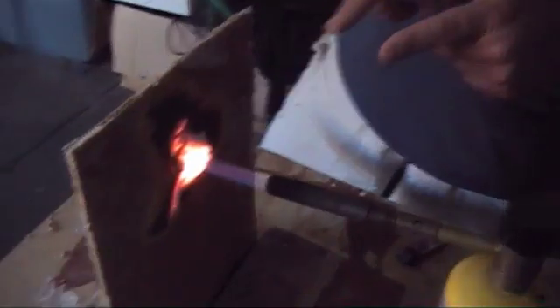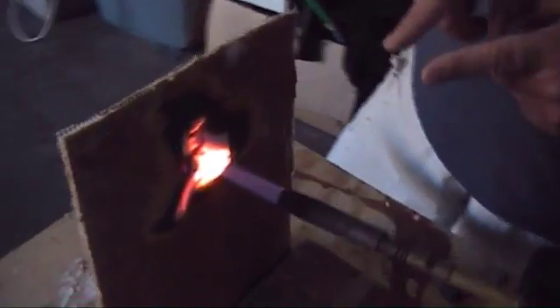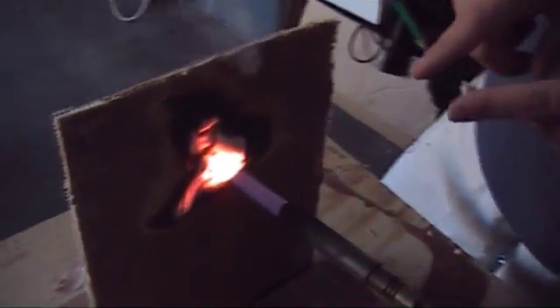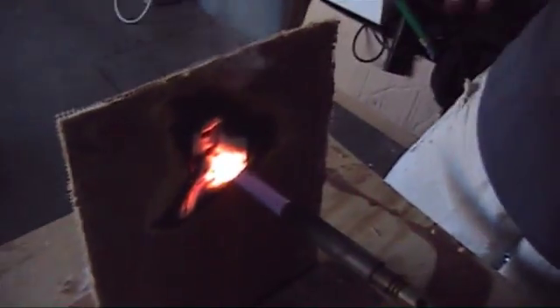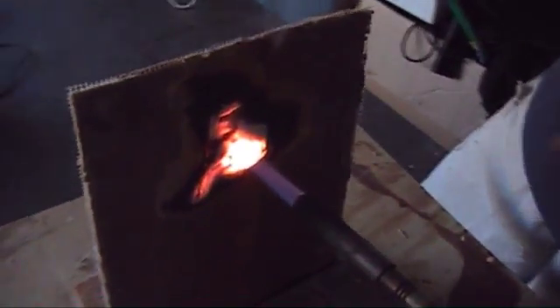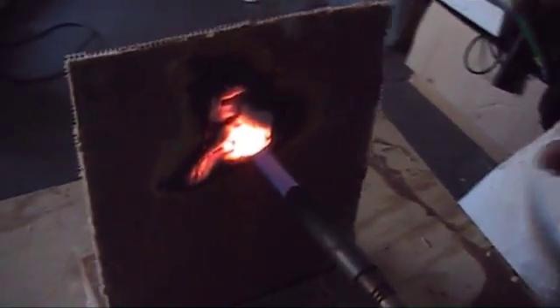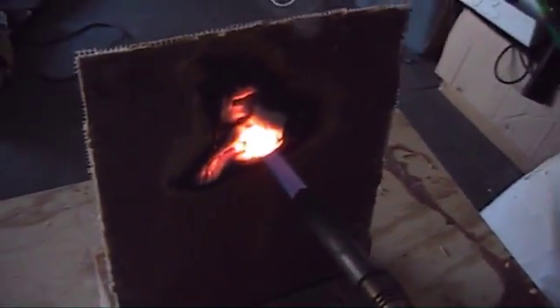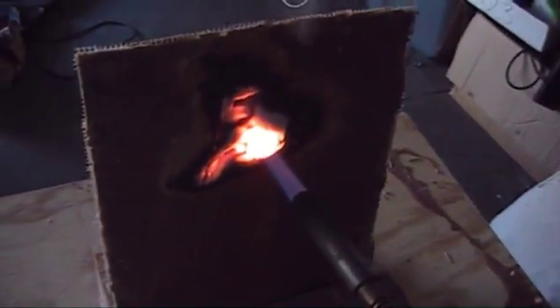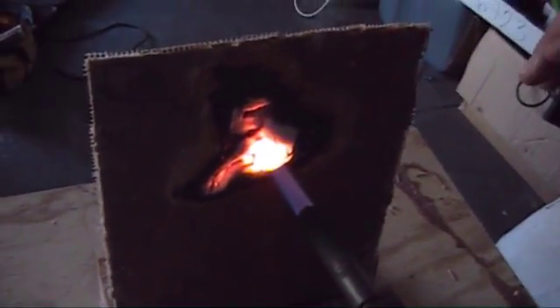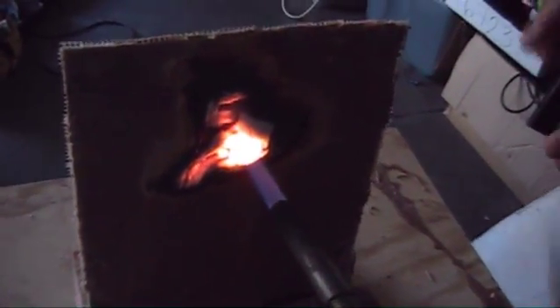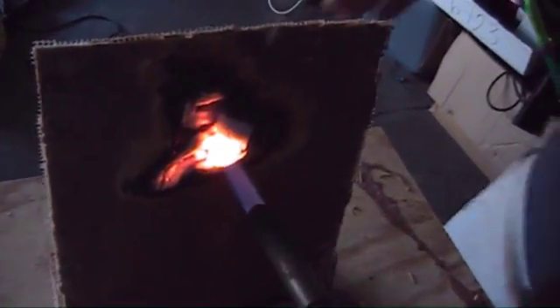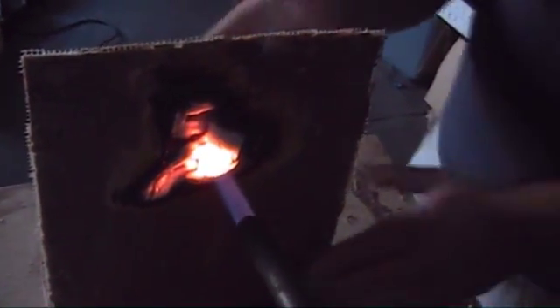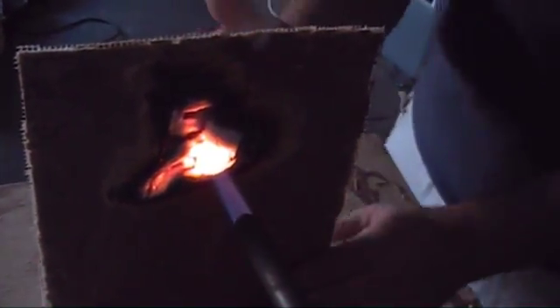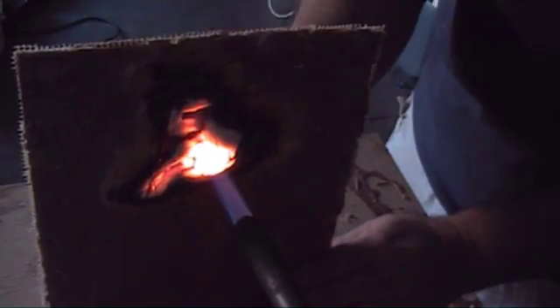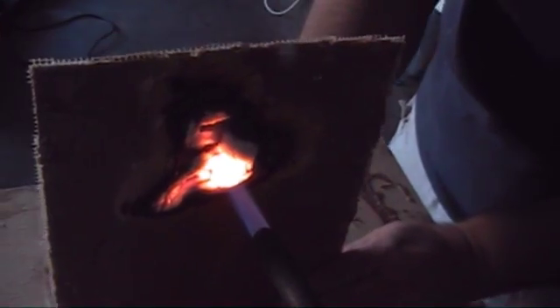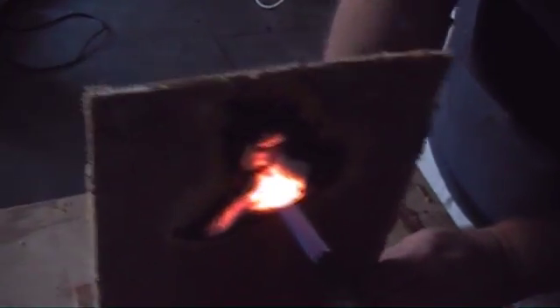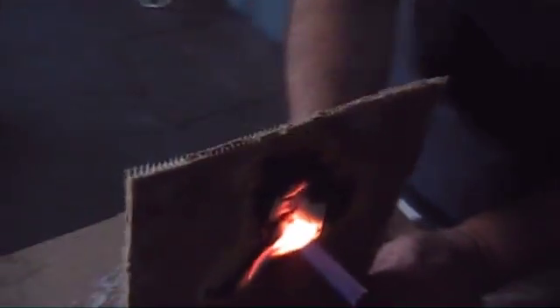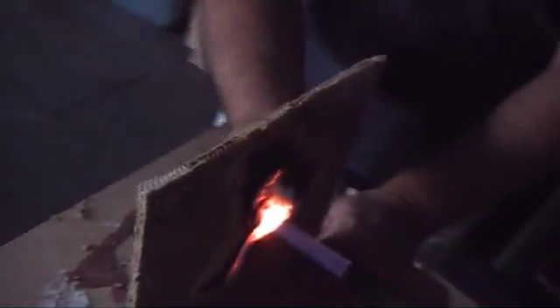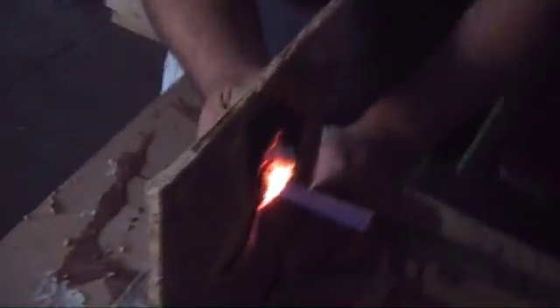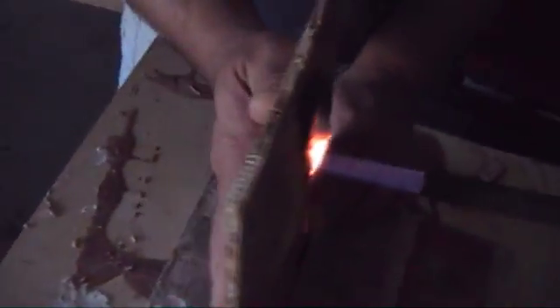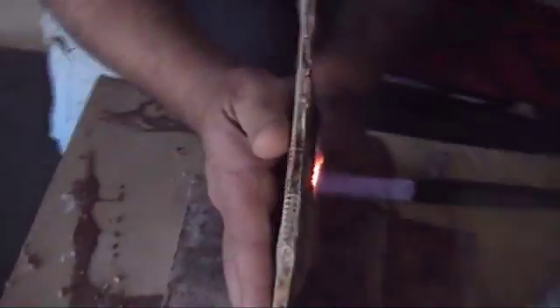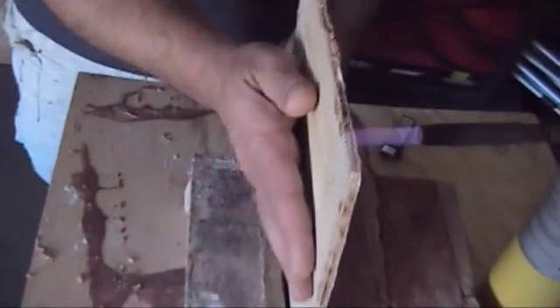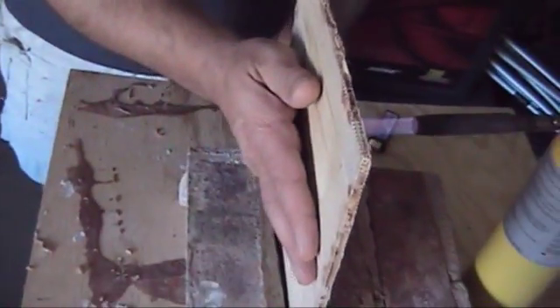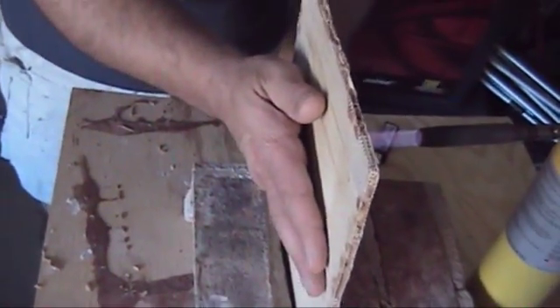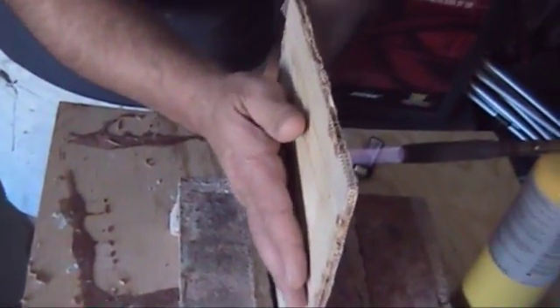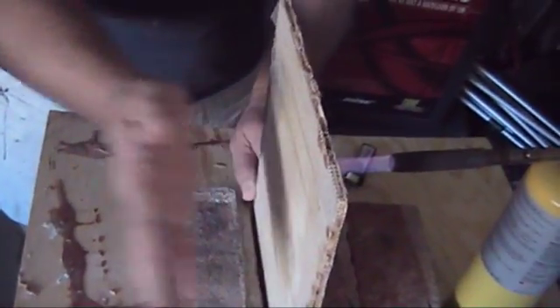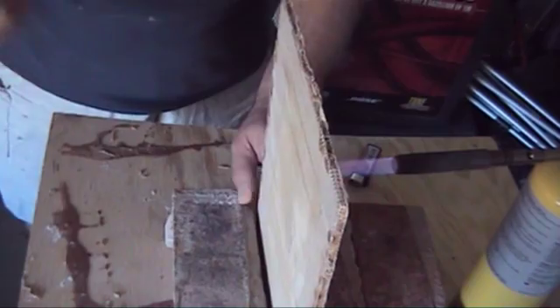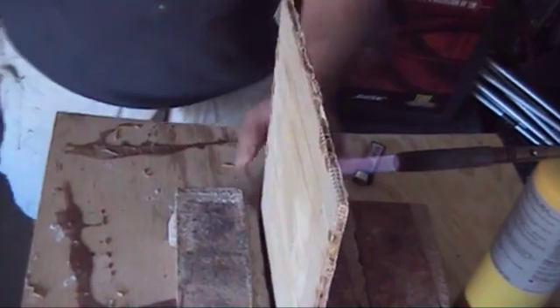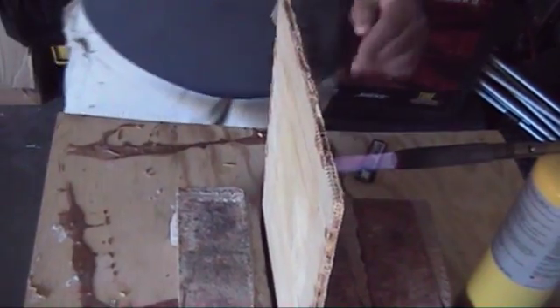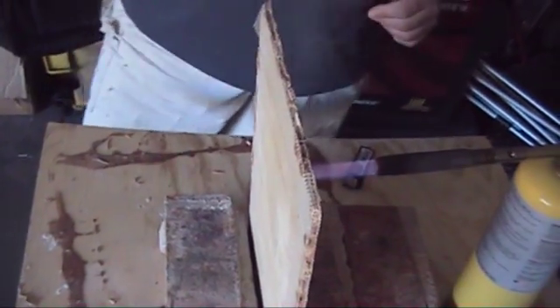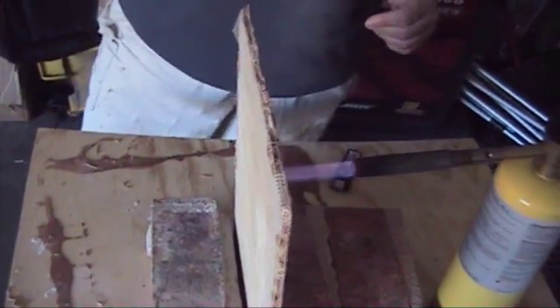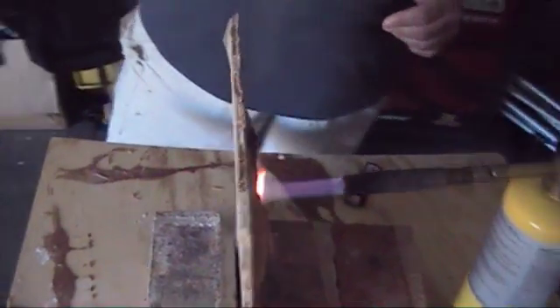The plywood shown here has been treated with FRM on one side. This 3,000-degree torch, even after a few minutes, does not burn through and is only warm to the touch.